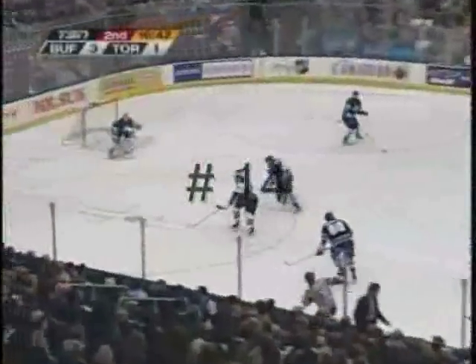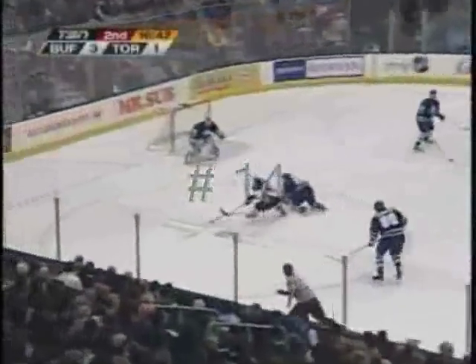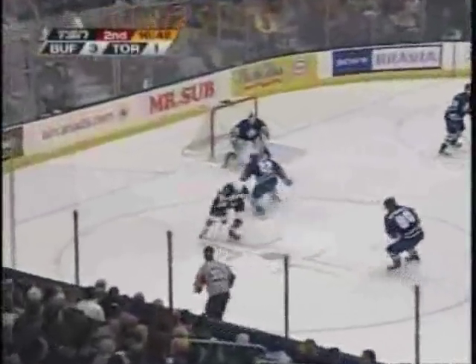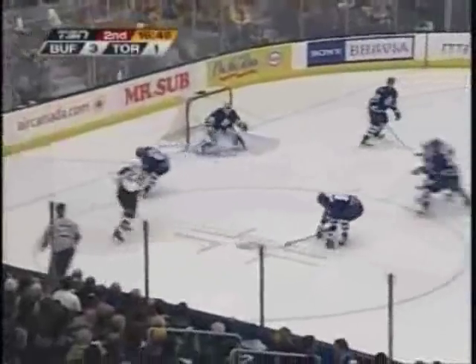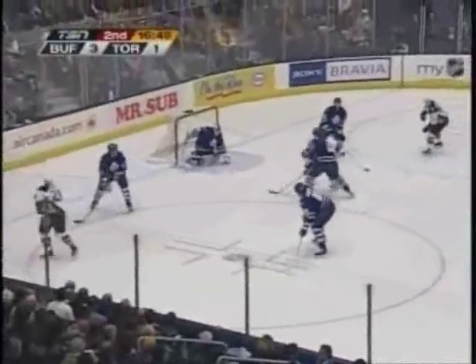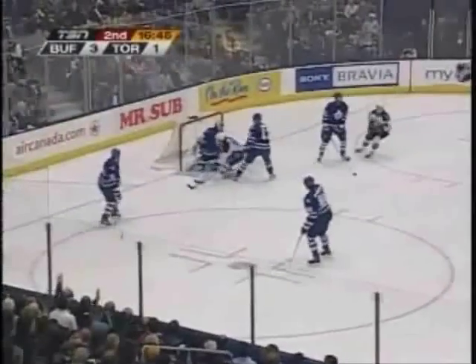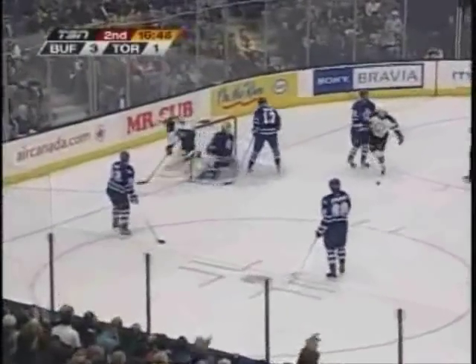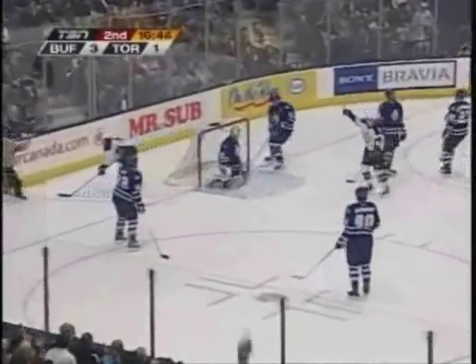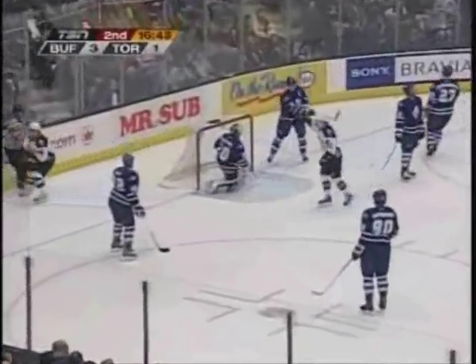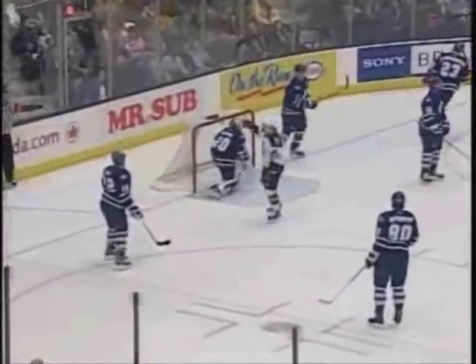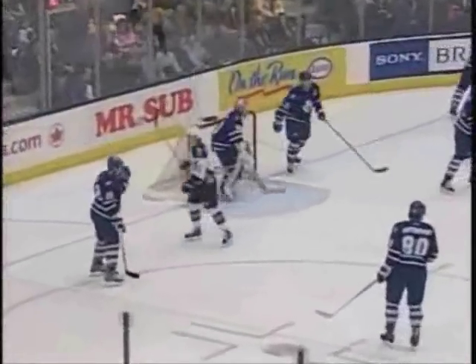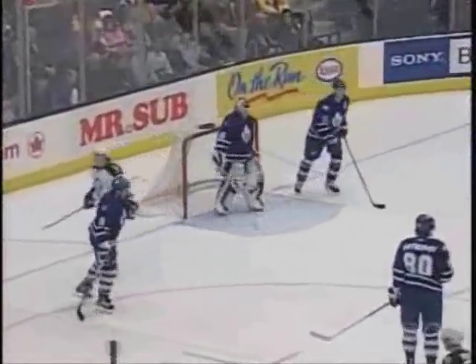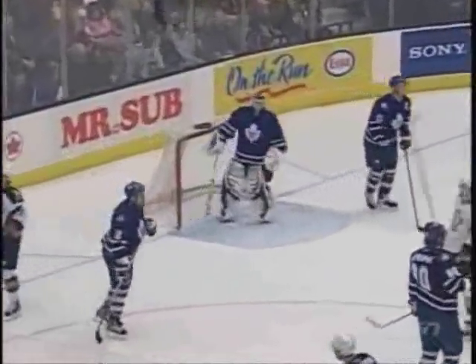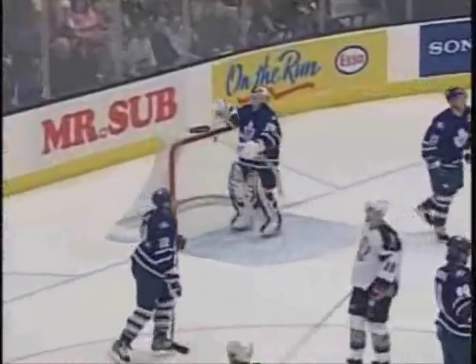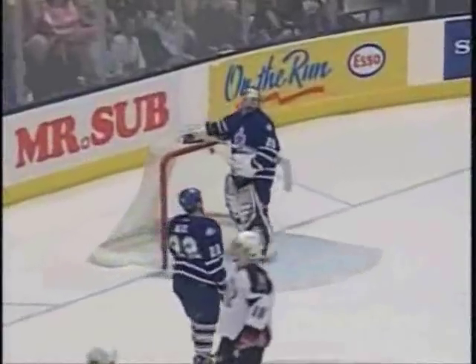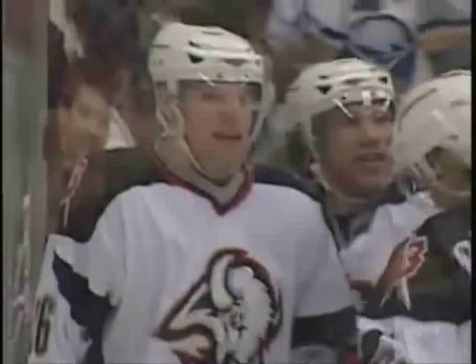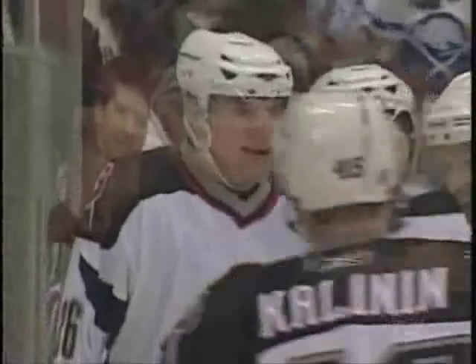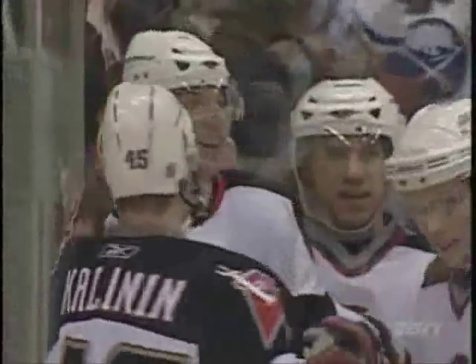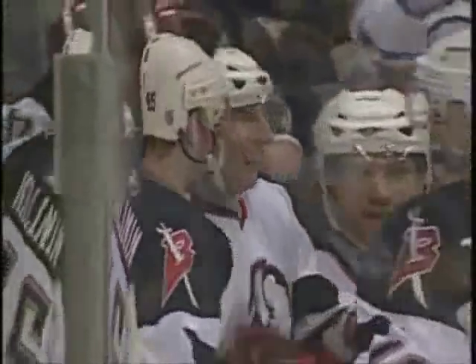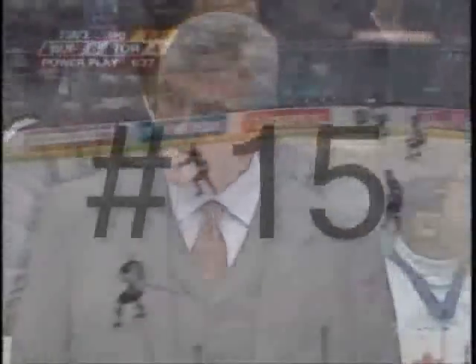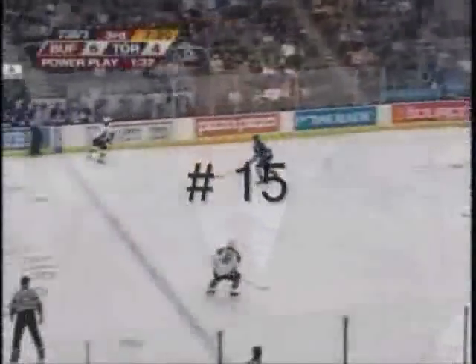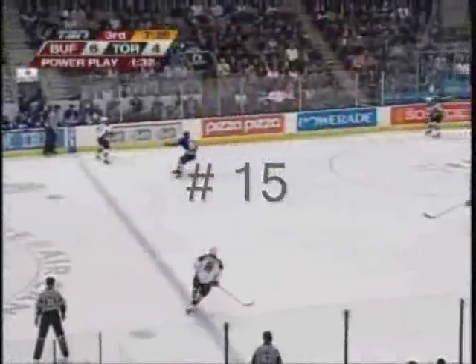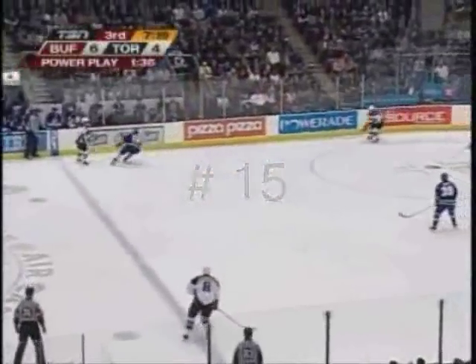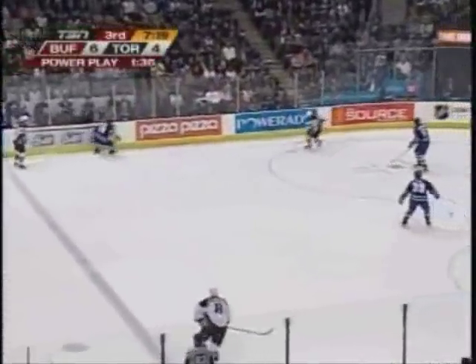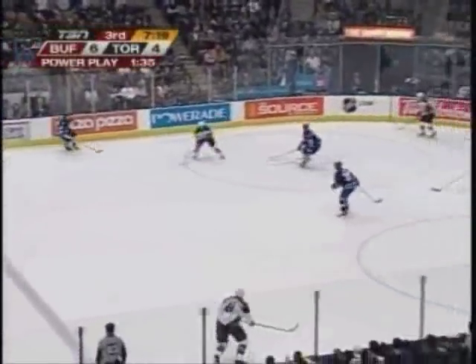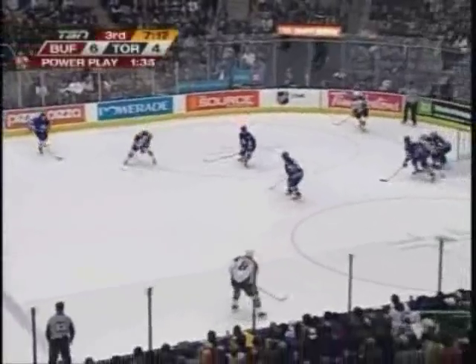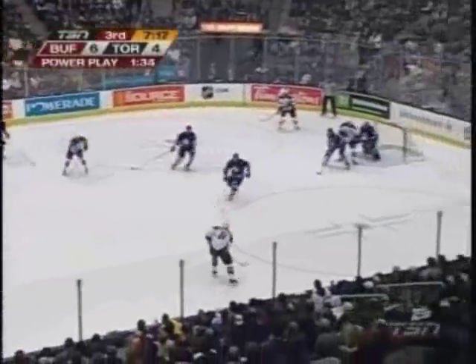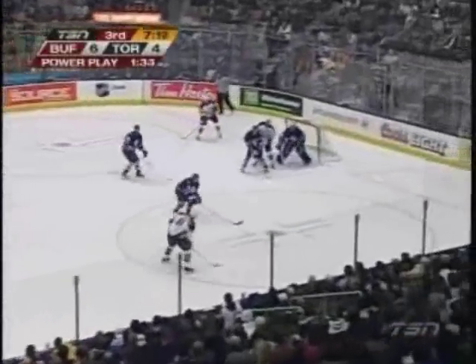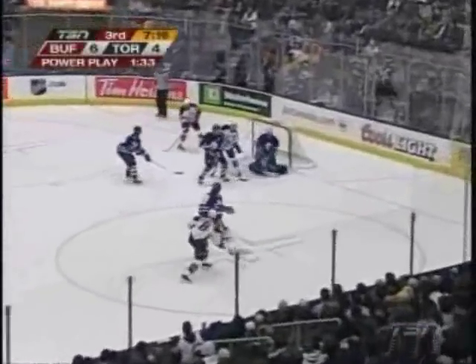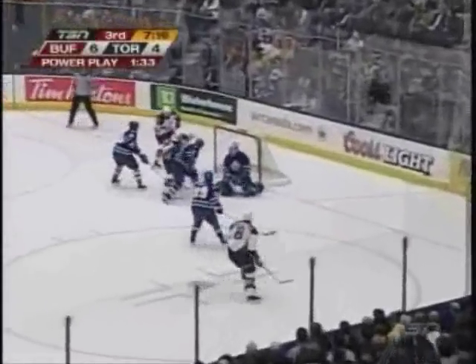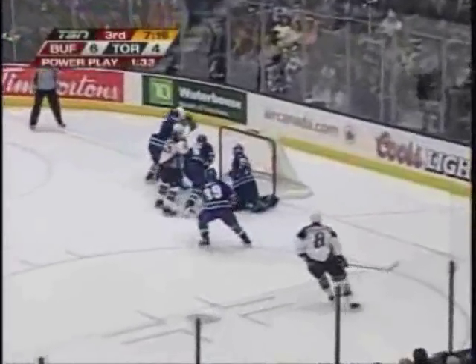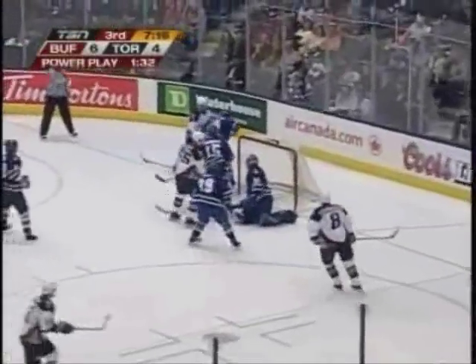Played by the defenseman now. And Vanek scores! Thomas Vanek with a centering pass, and in the box for hooking it 12:18. Sabres with it, back to the point — it's a pass, and a shot, rebound, scores!